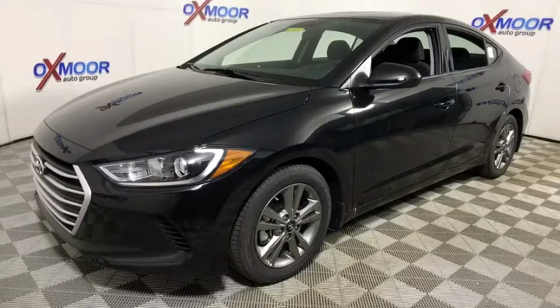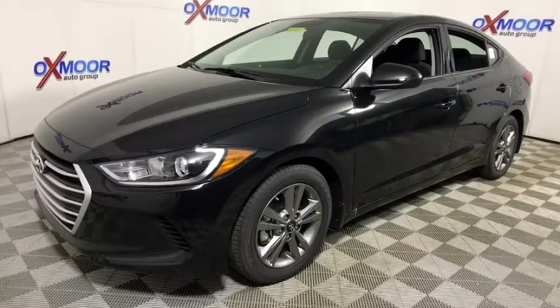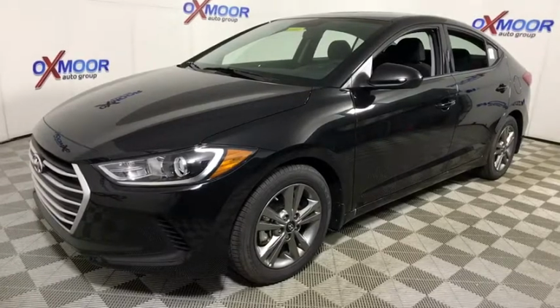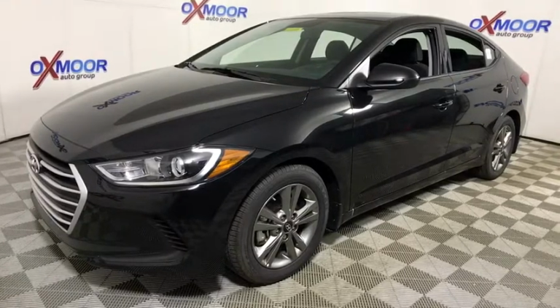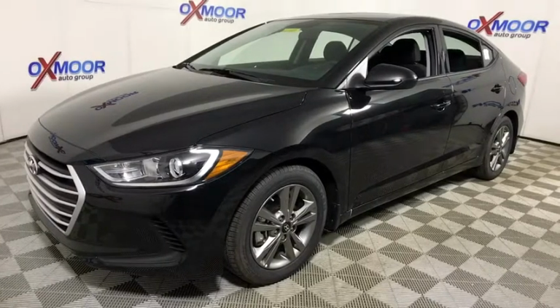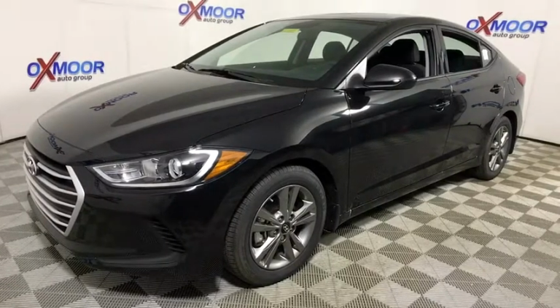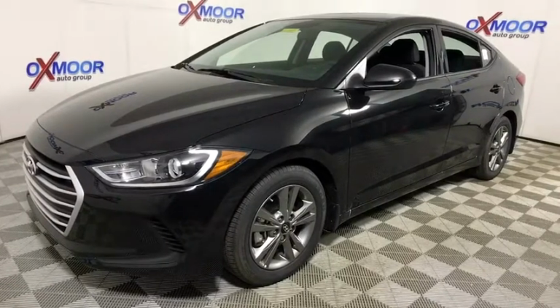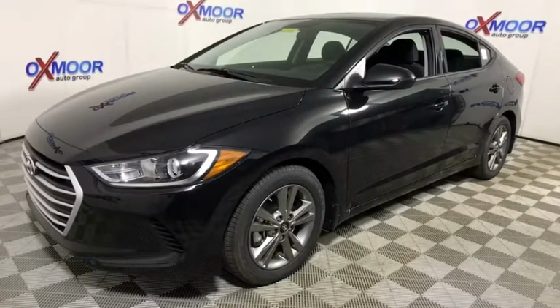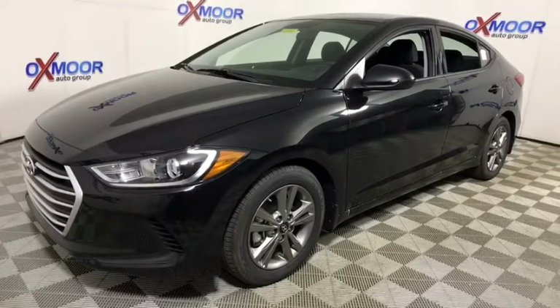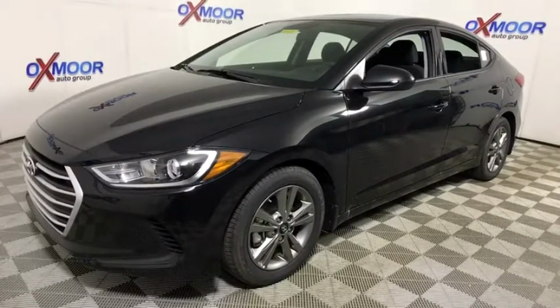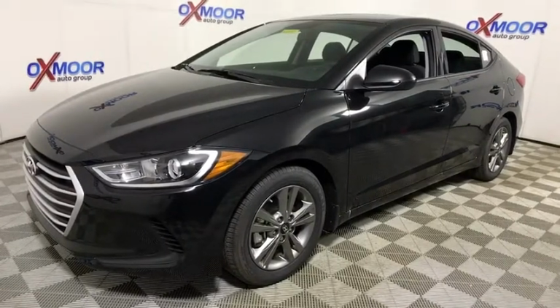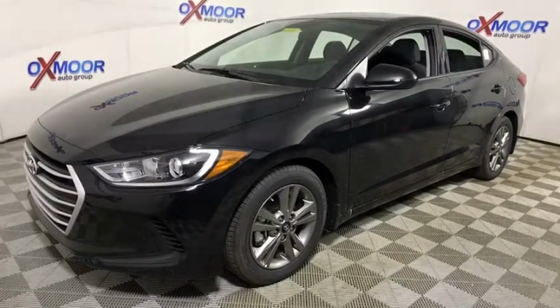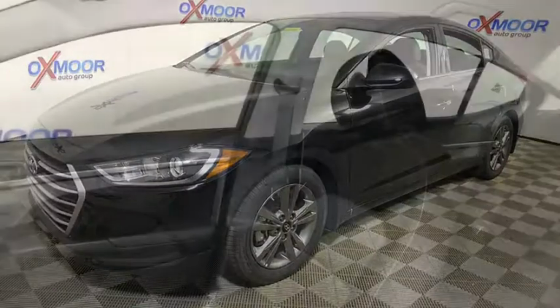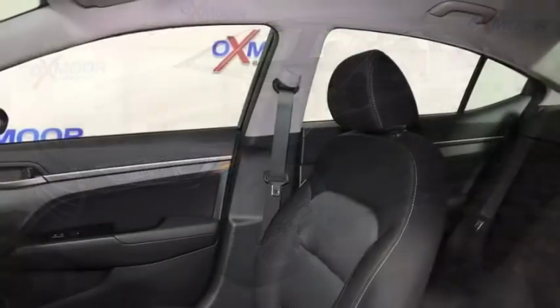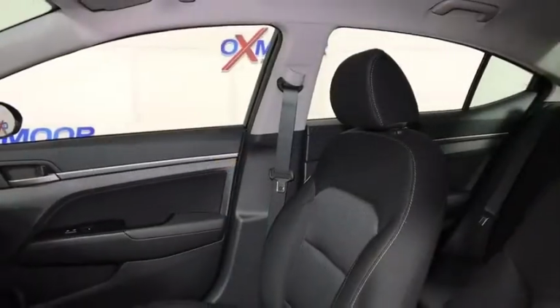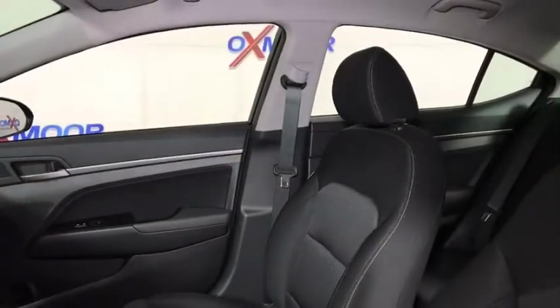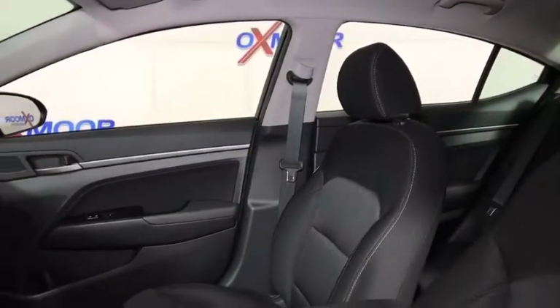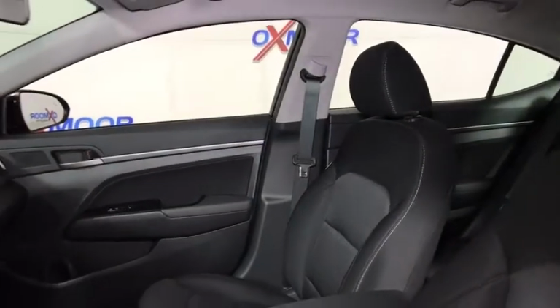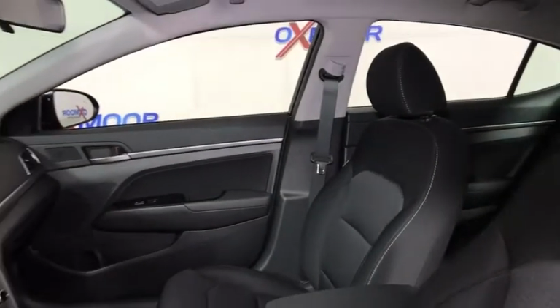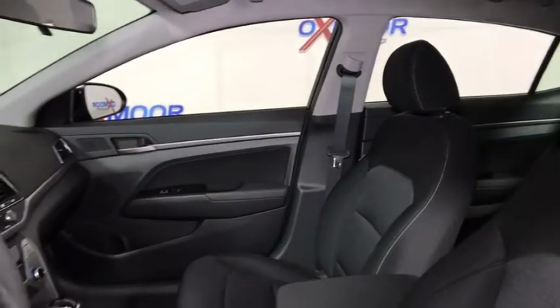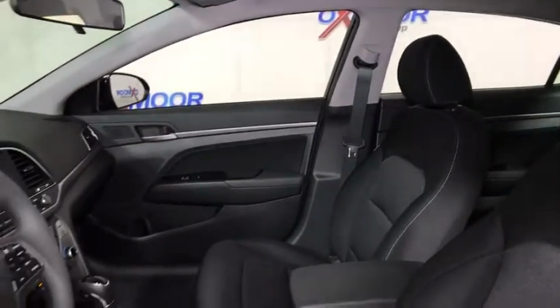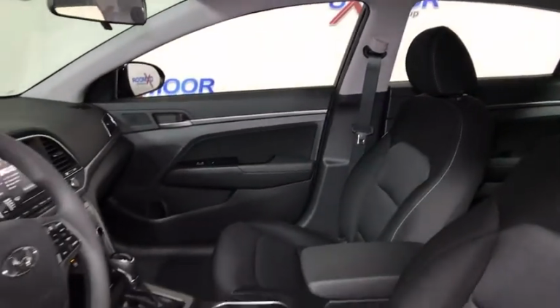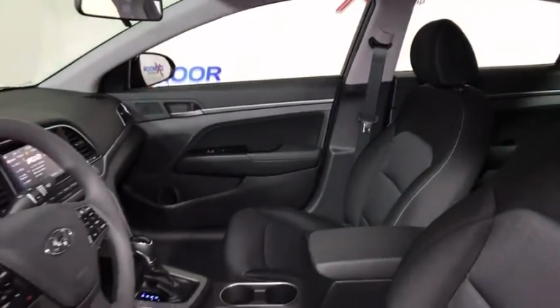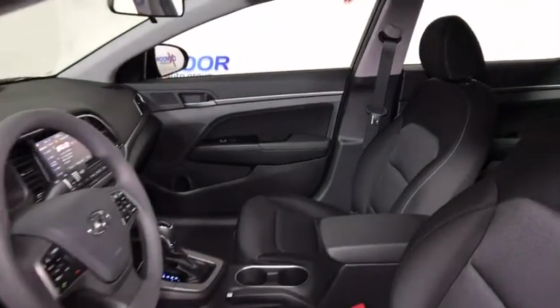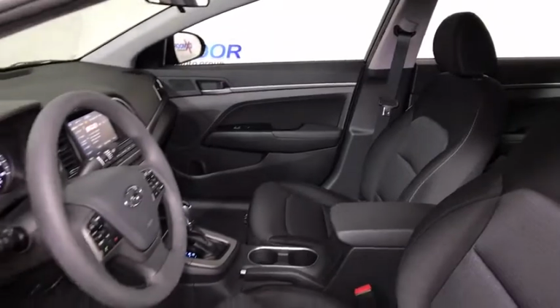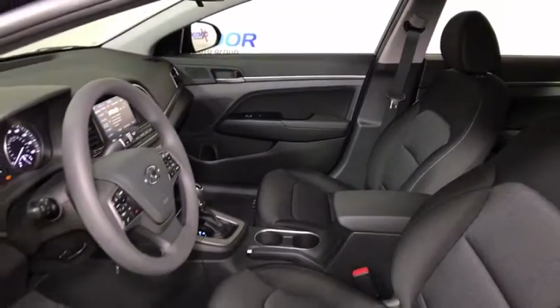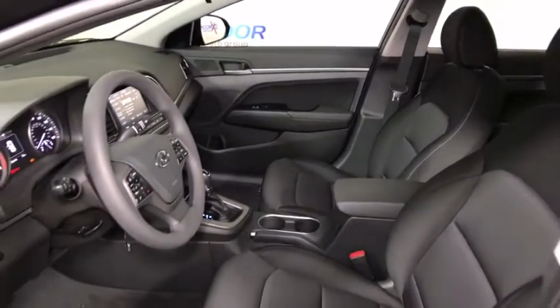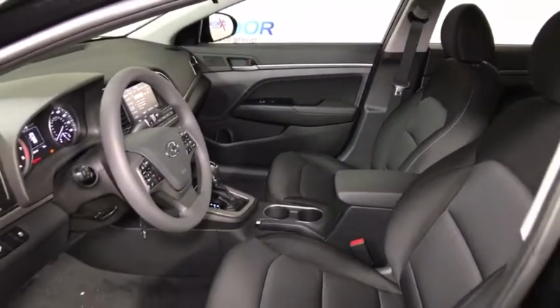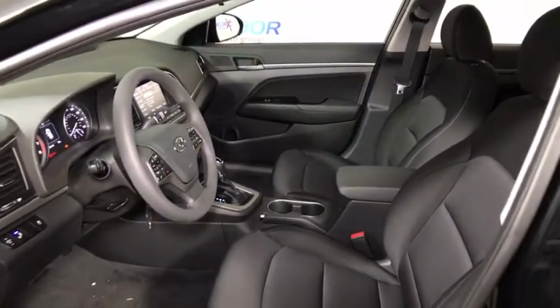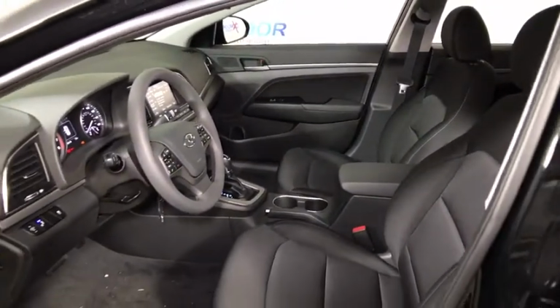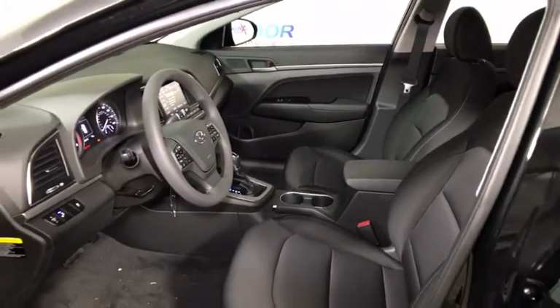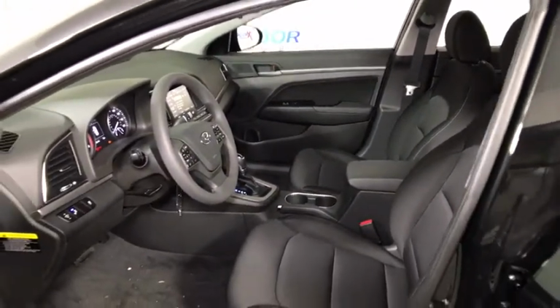Here are some of this vehicle's great options: traction control, dual airbags, power steering, alloy wheels, four-wheel disc brakes, power windows, security system, rear window defroster, electronic stability control.